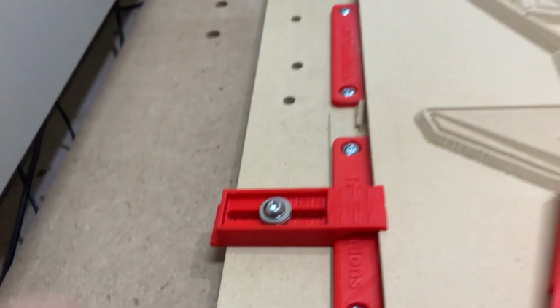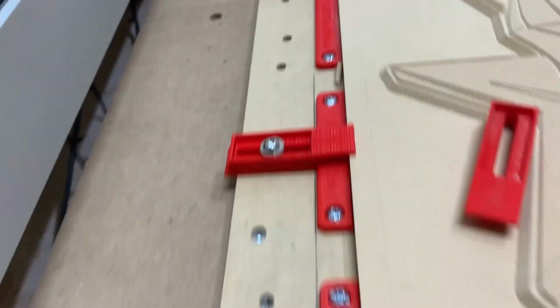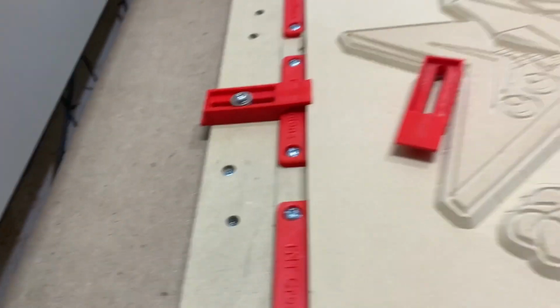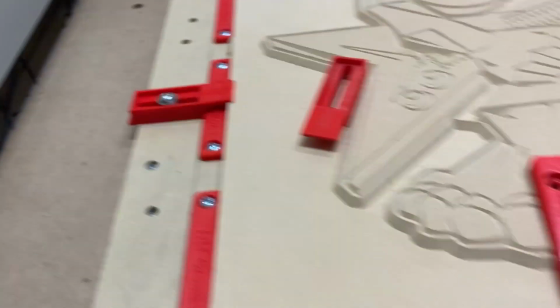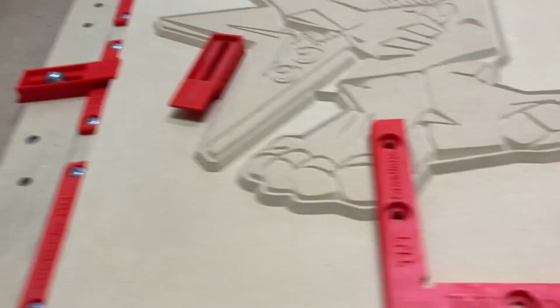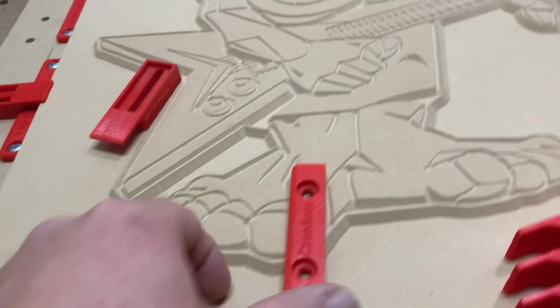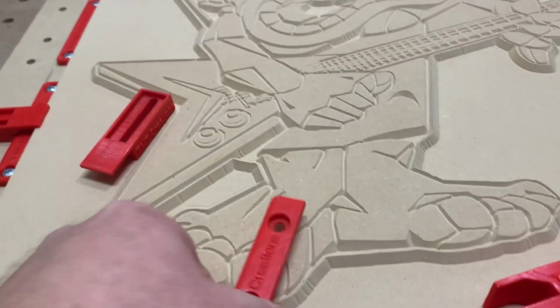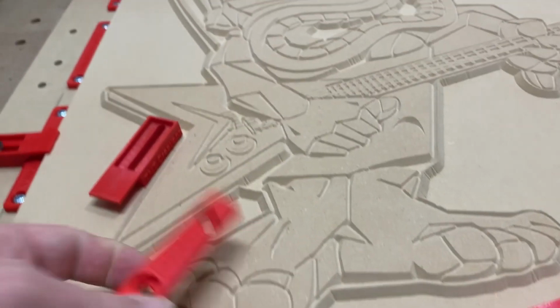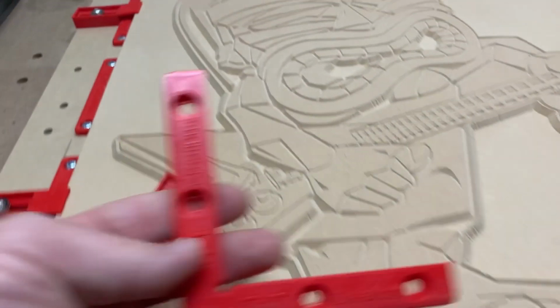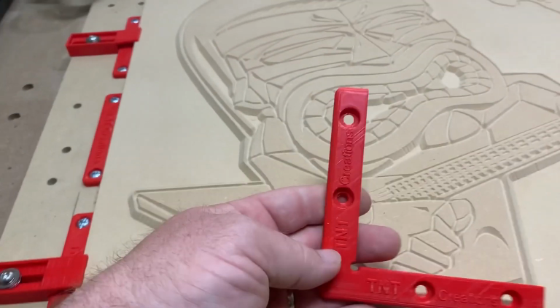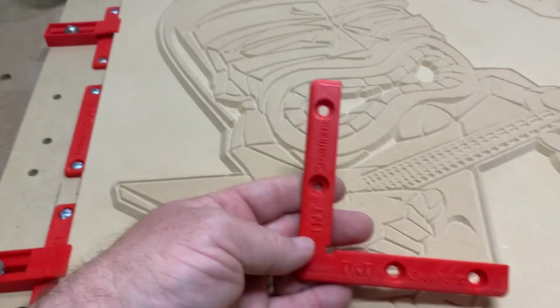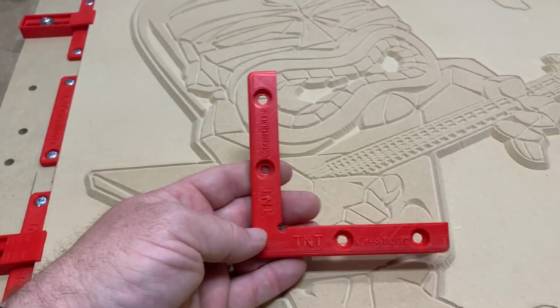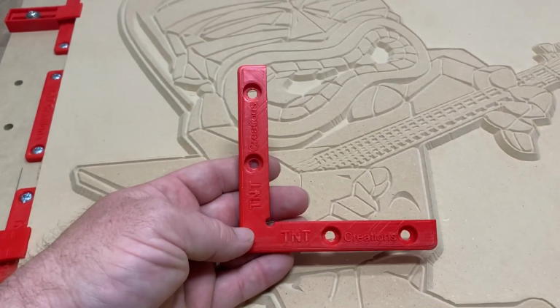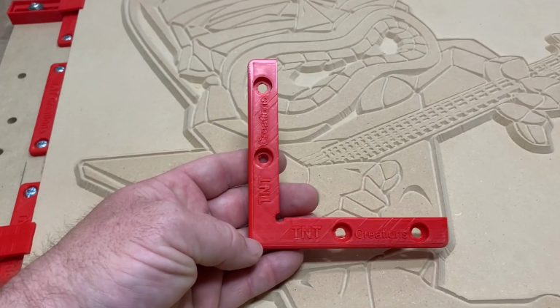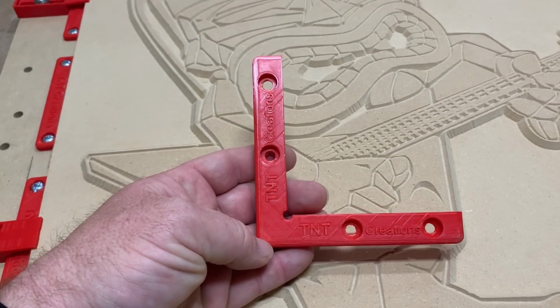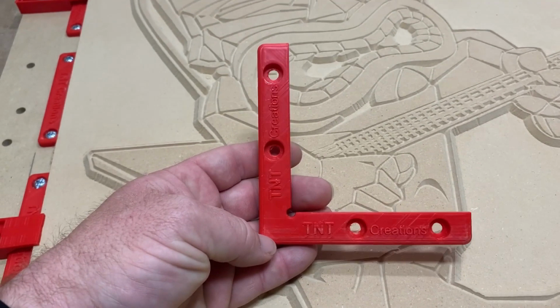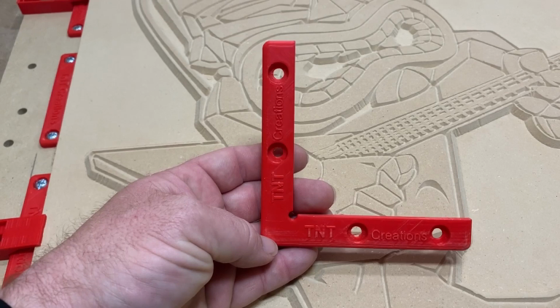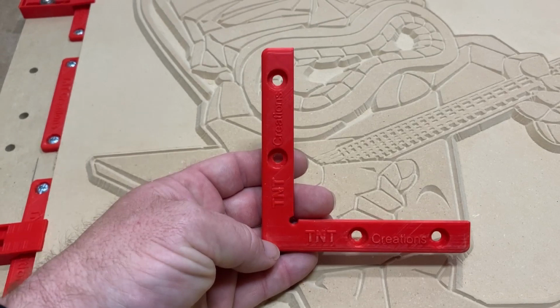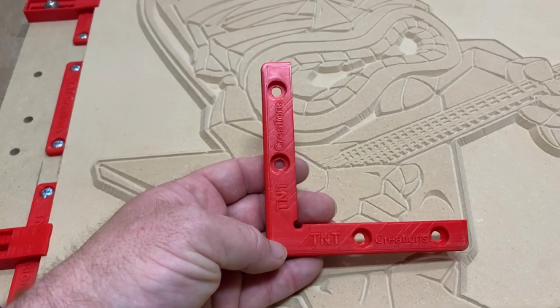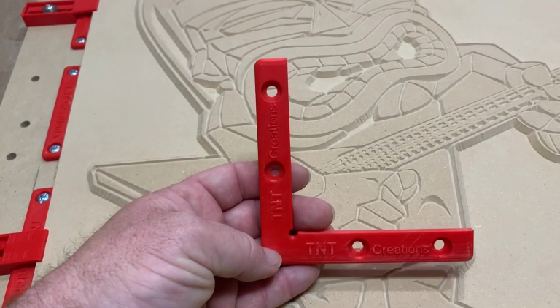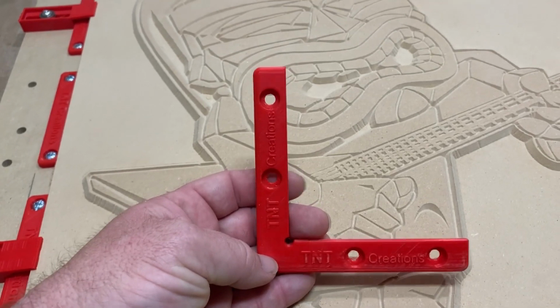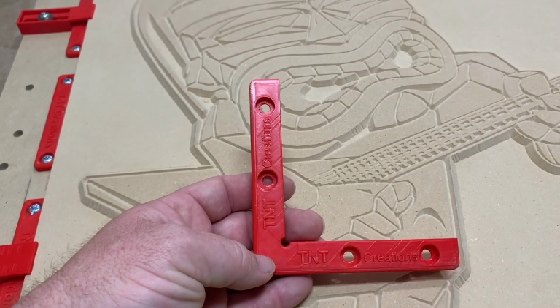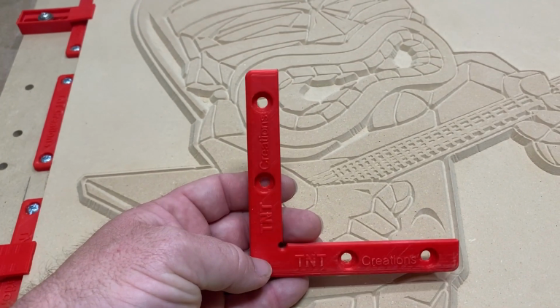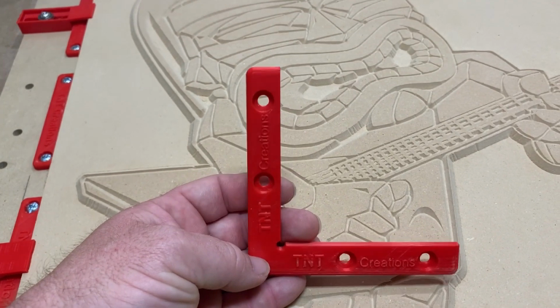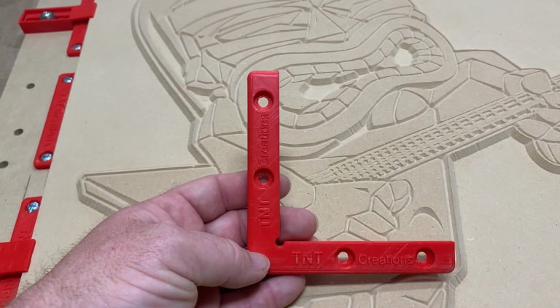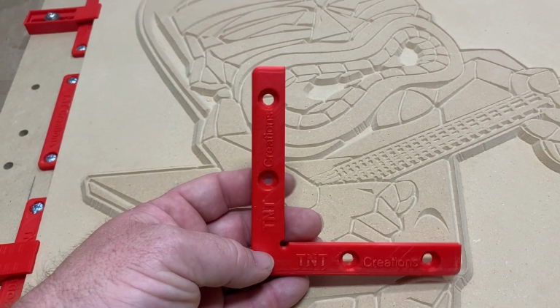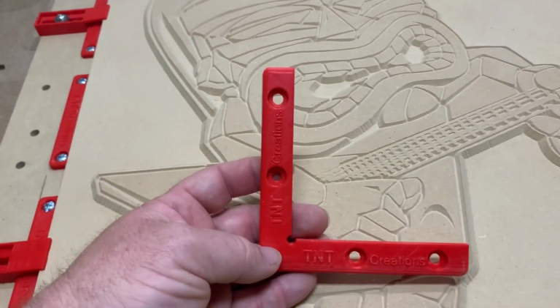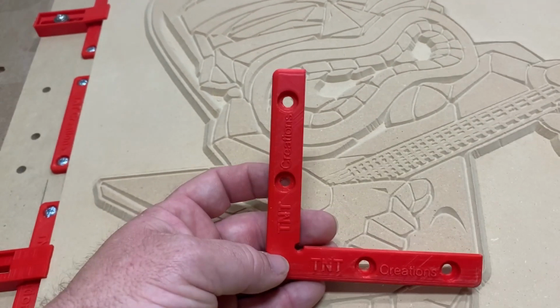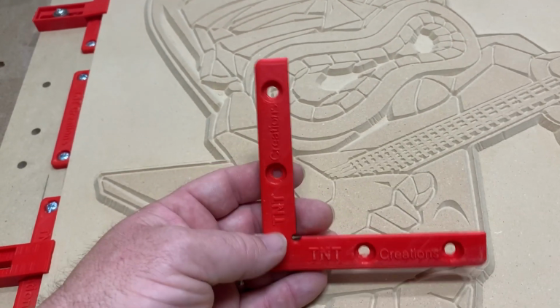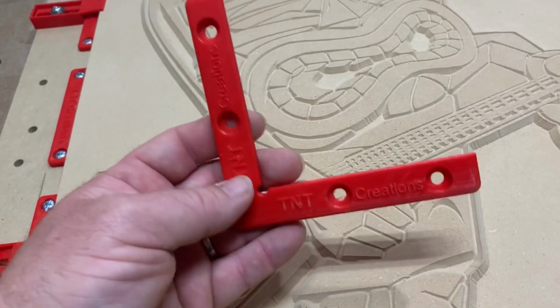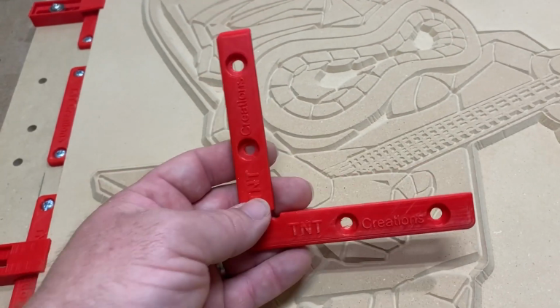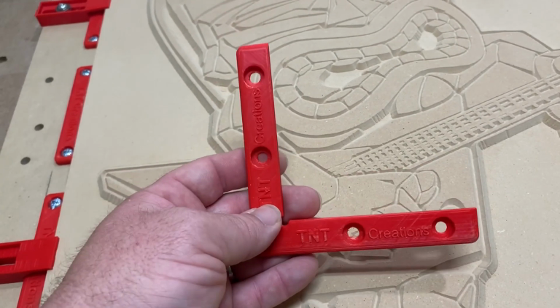And then of course we've still got our good old corner pieces that everybody's asked me about. So let's get to the computer and show you how we made the corner pieces.